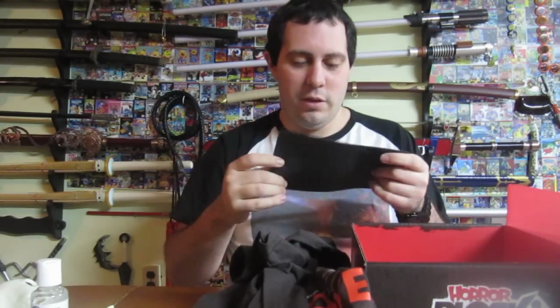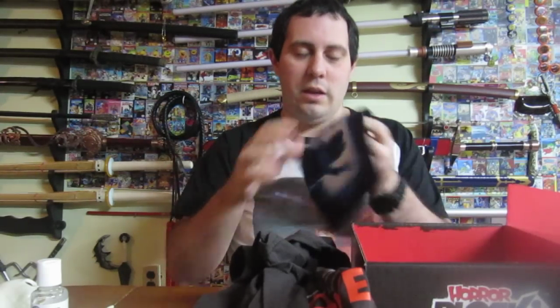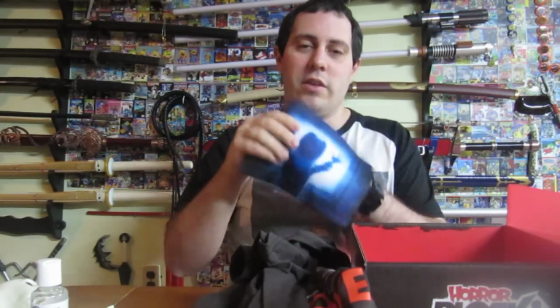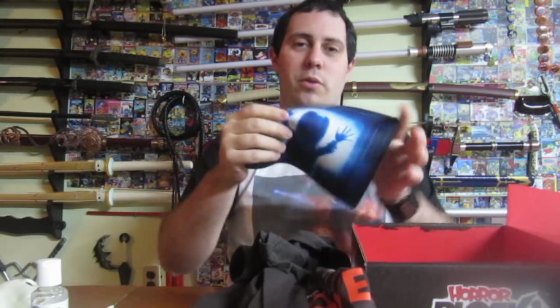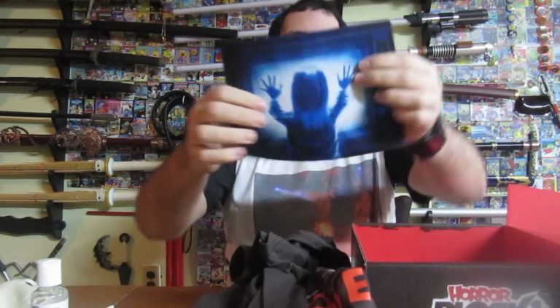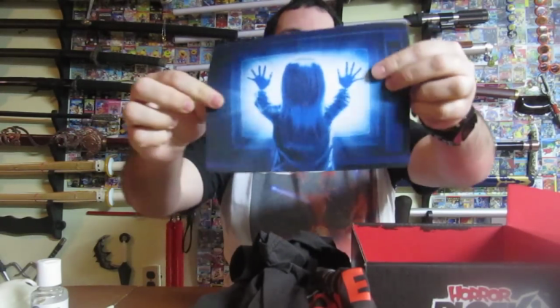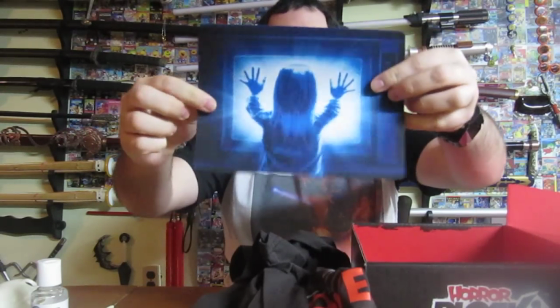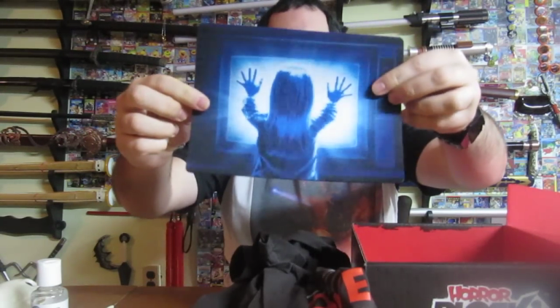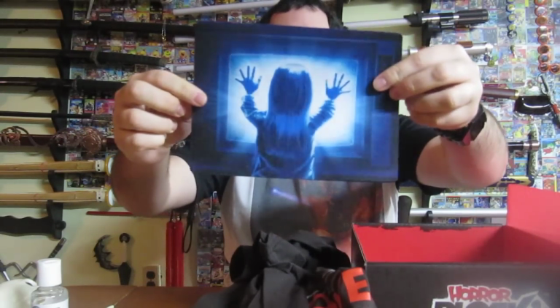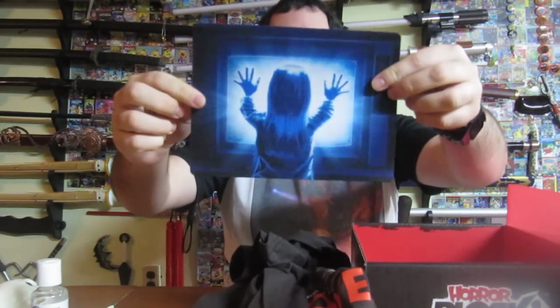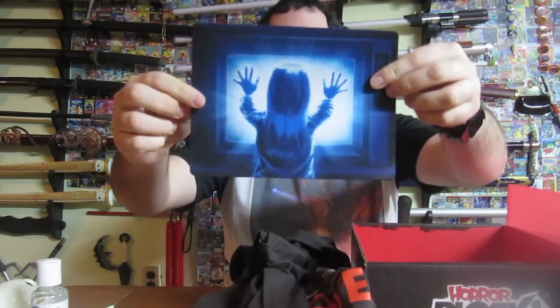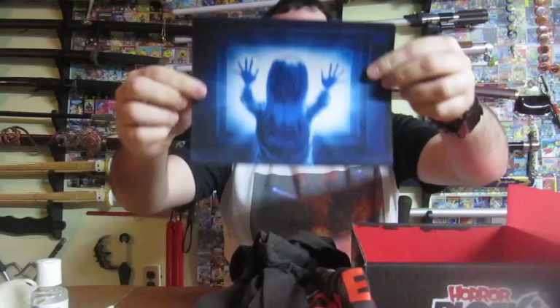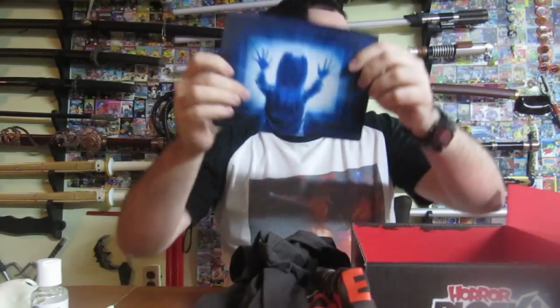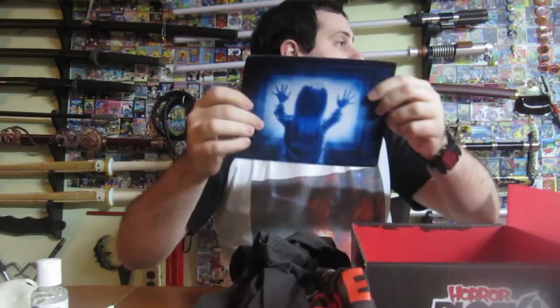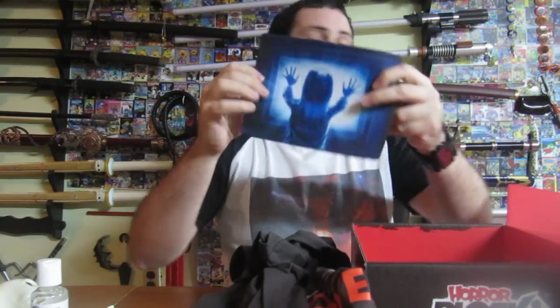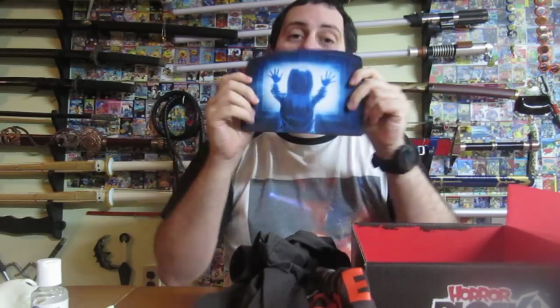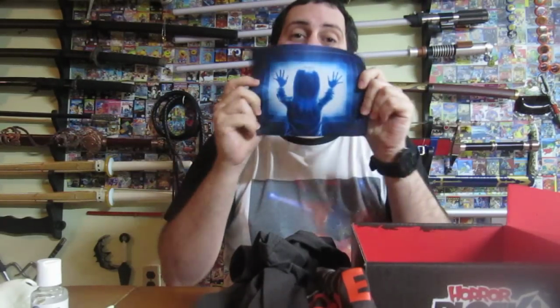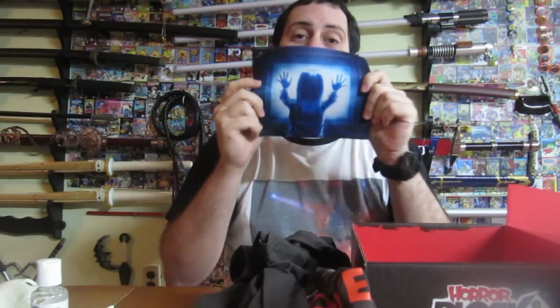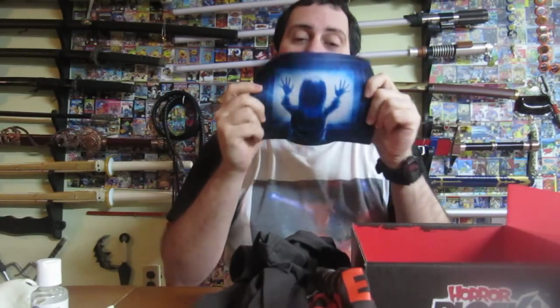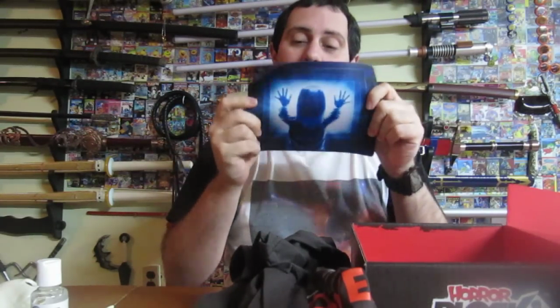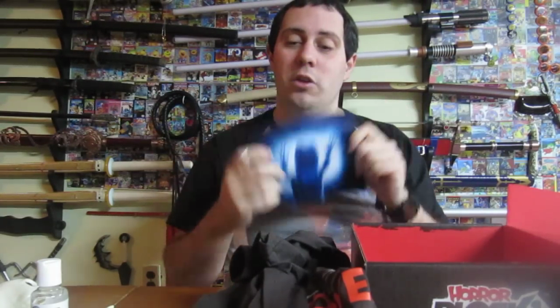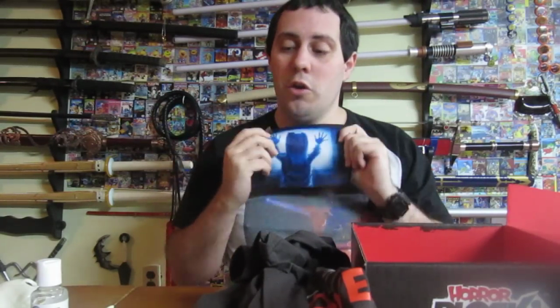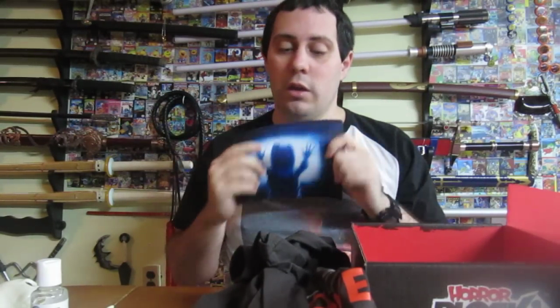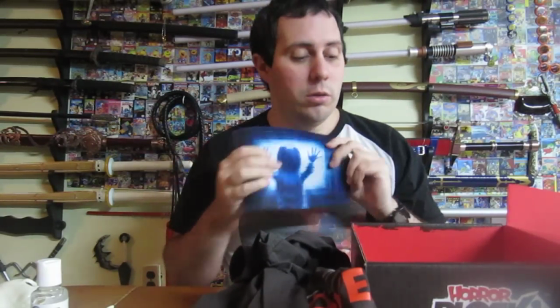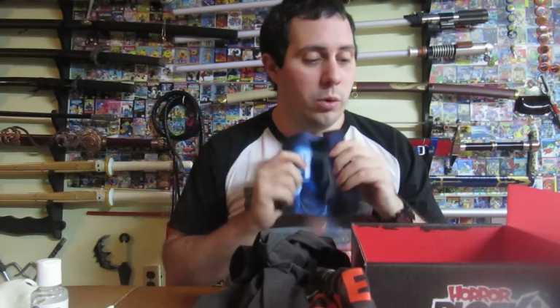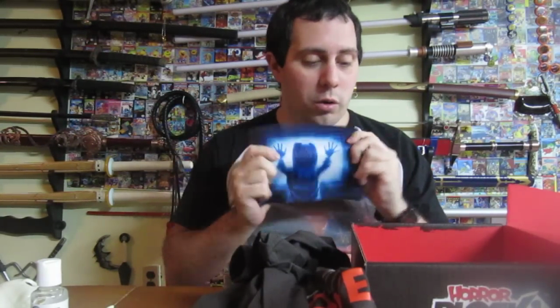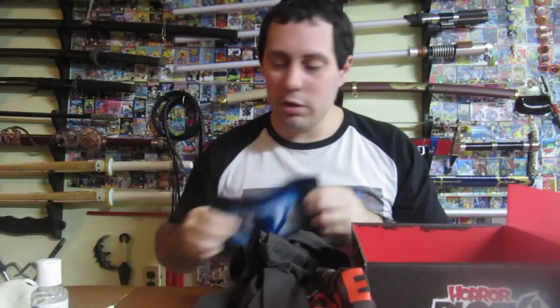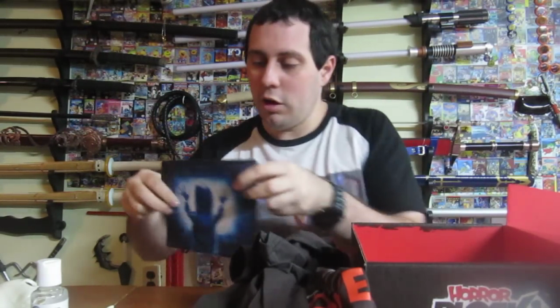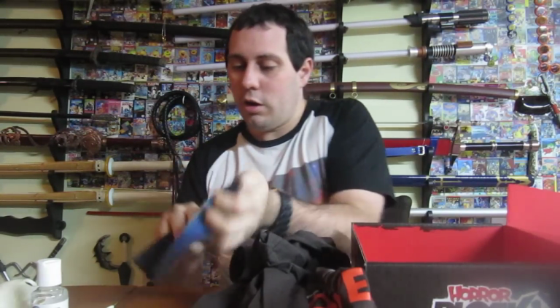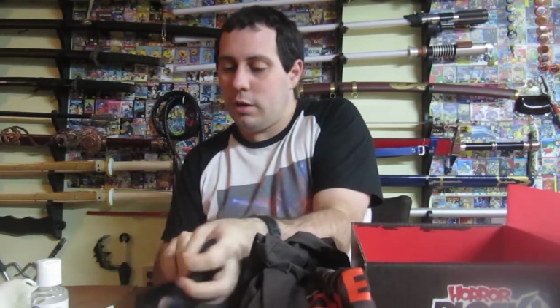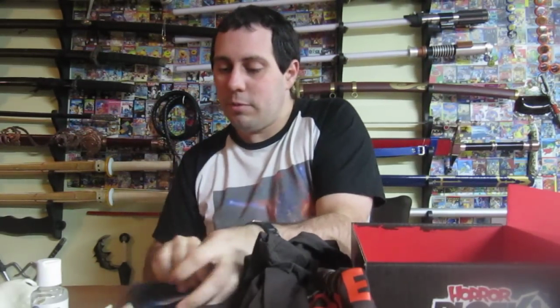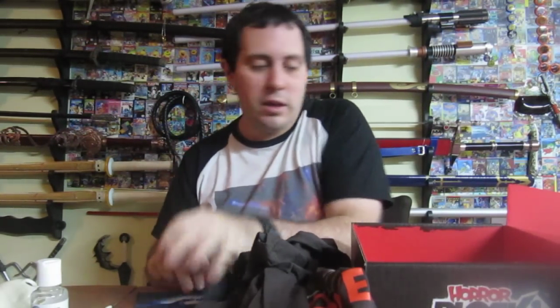It is a Poltergeist mousepad. I actually need a mousepad — this is actually what I want. Thank you, HorrorBlock. I am happy with that.